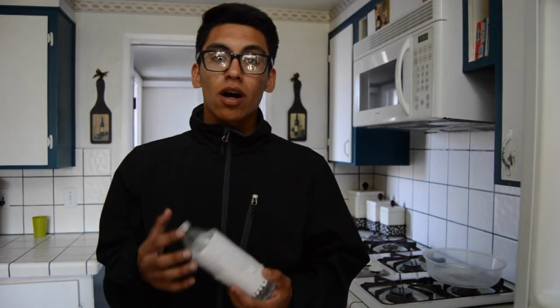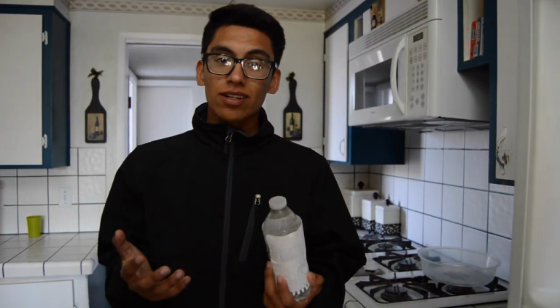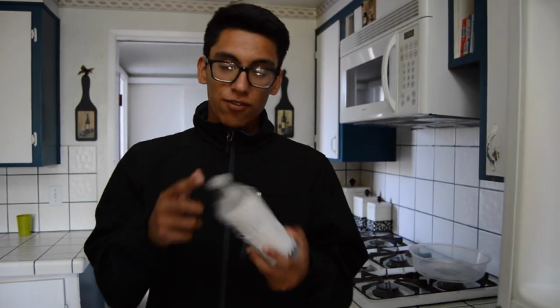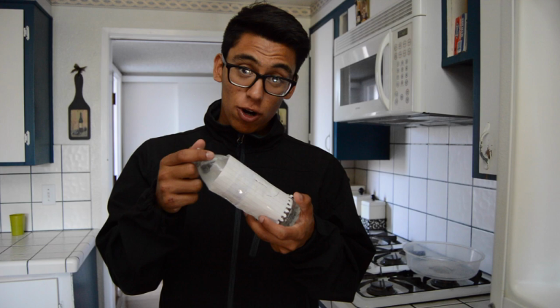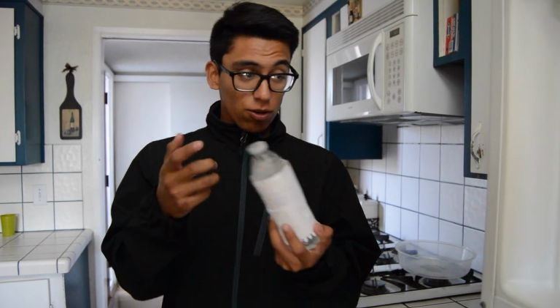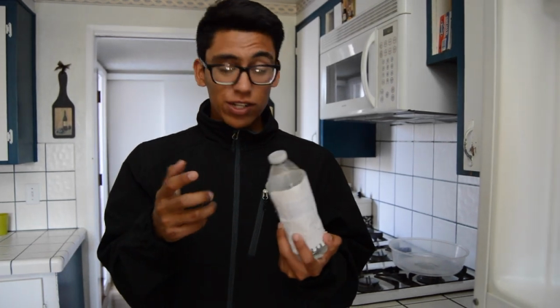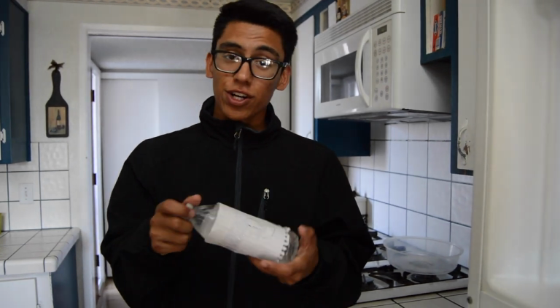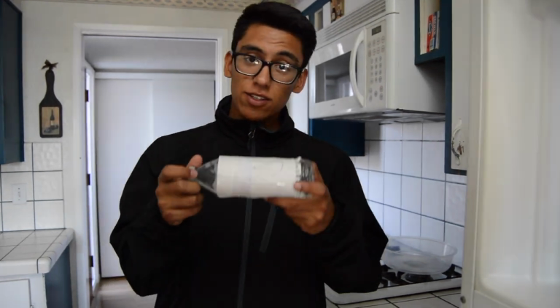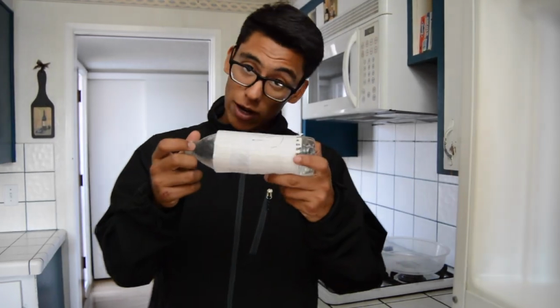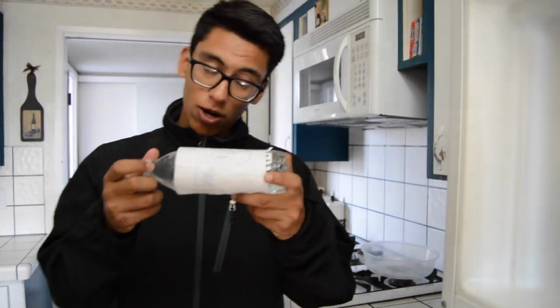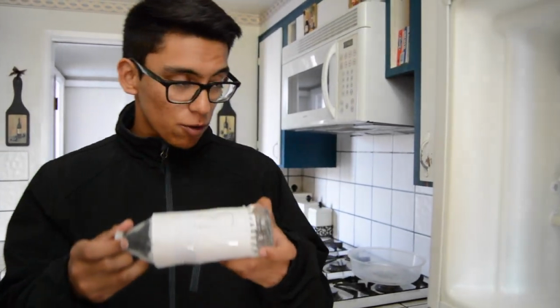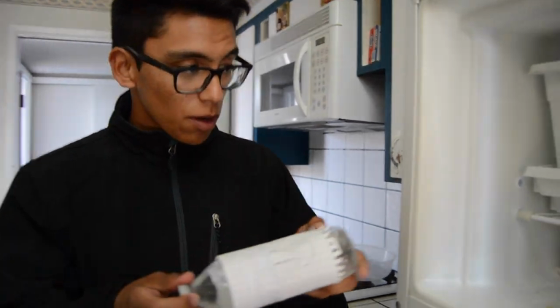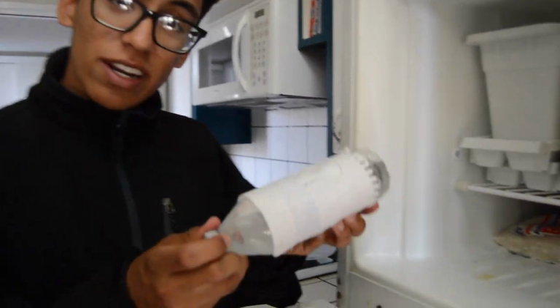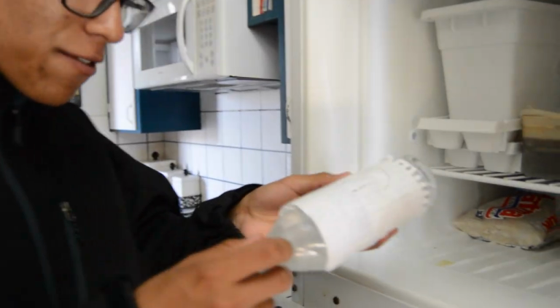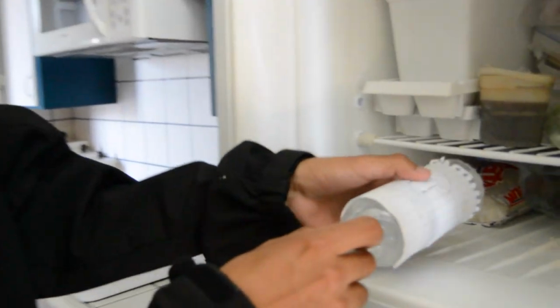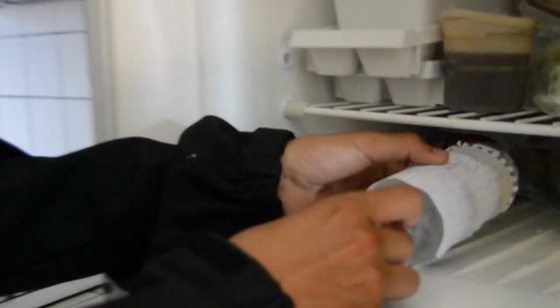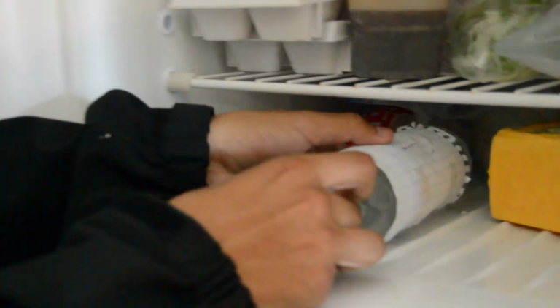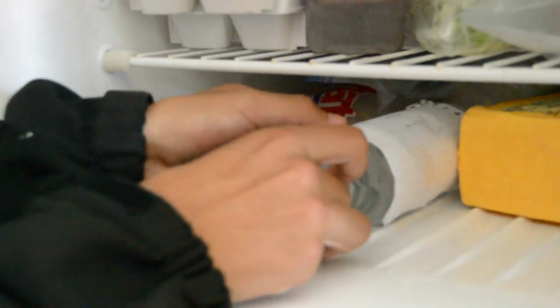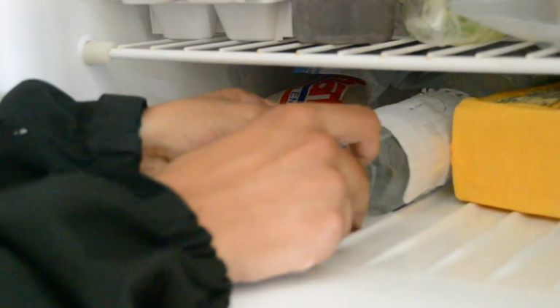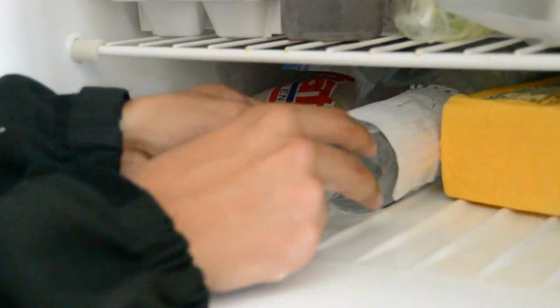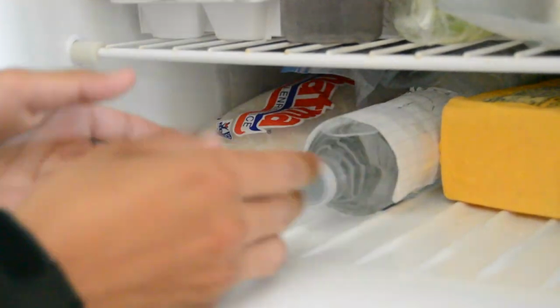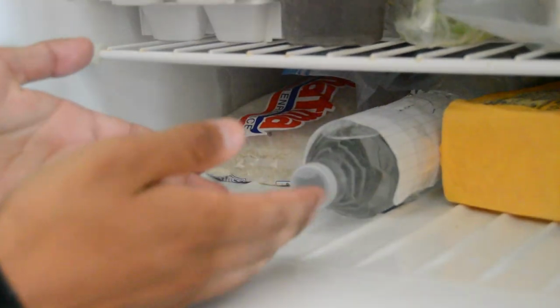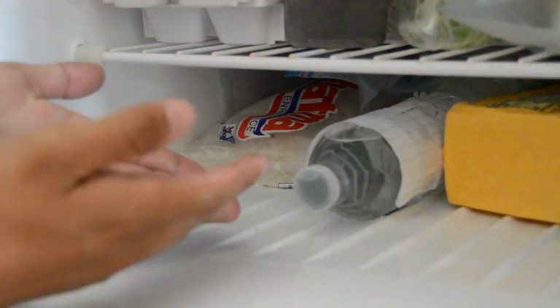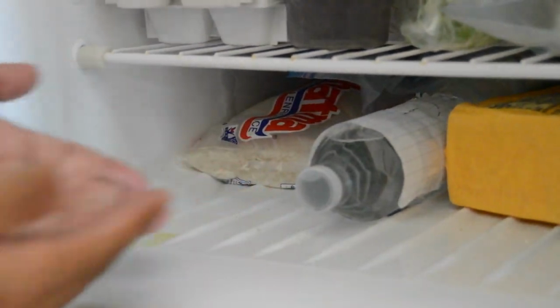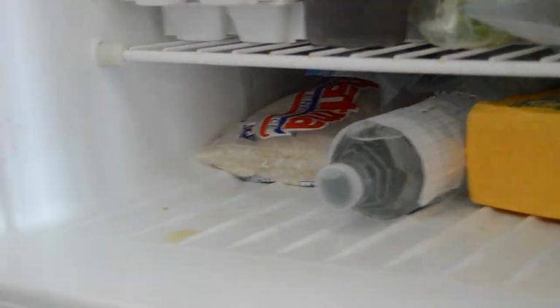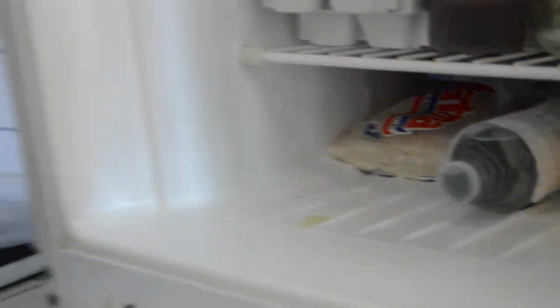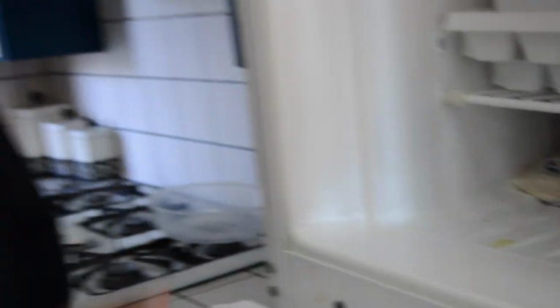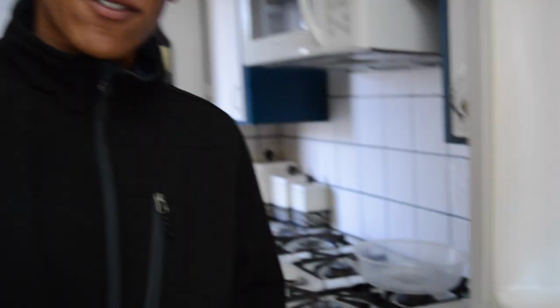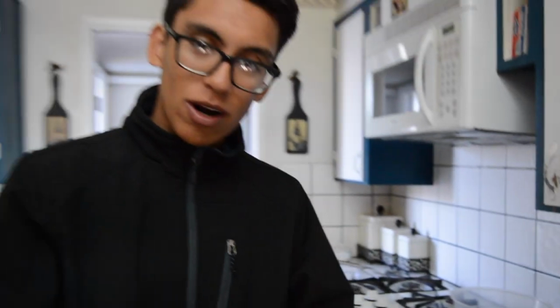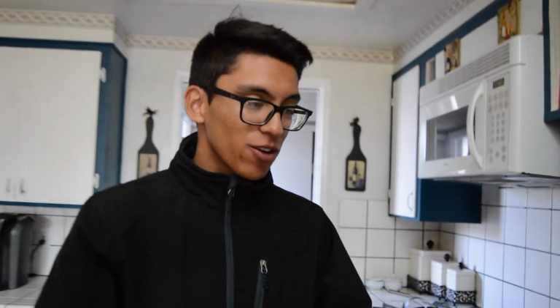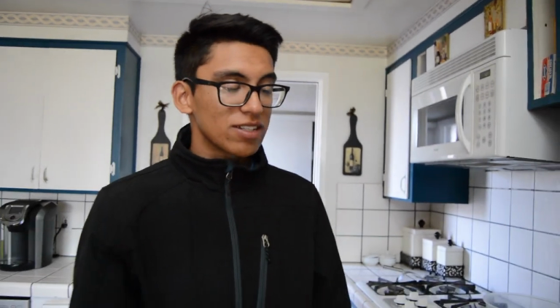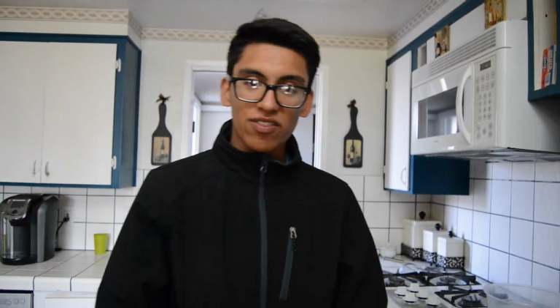For the water bottle in the freezer, you're going to have to grab the water bottle, put it in the freezer, lay it down — make it comfortable. Just leave it there for the two hours and 45 minutes and you'll be fine.